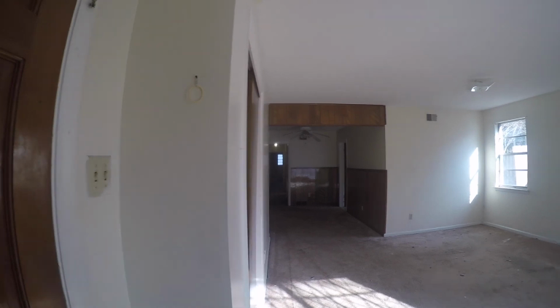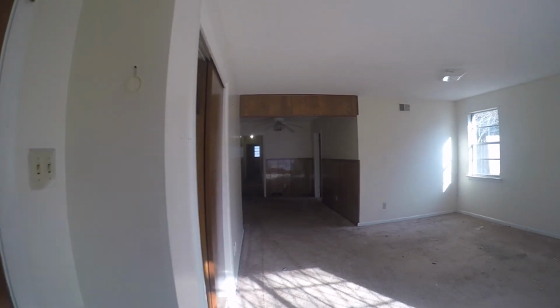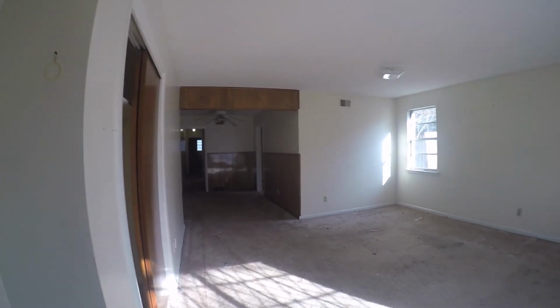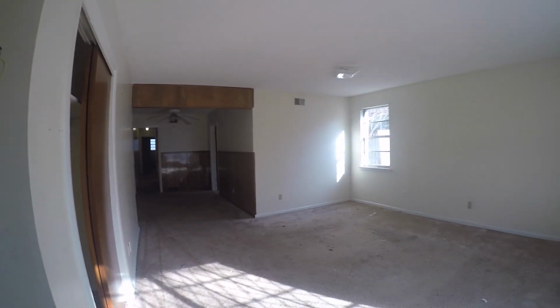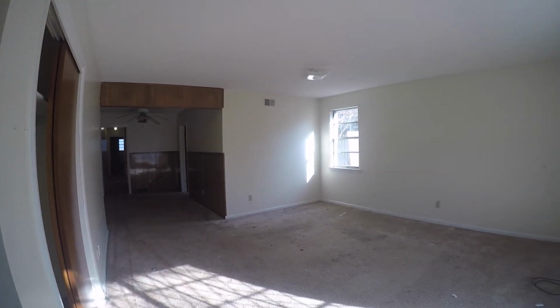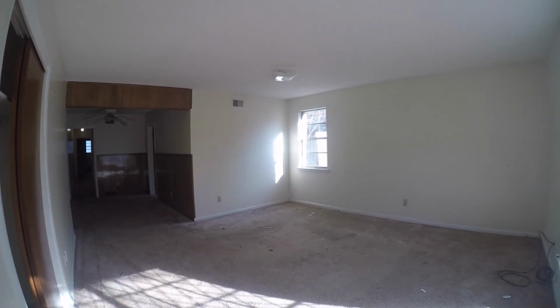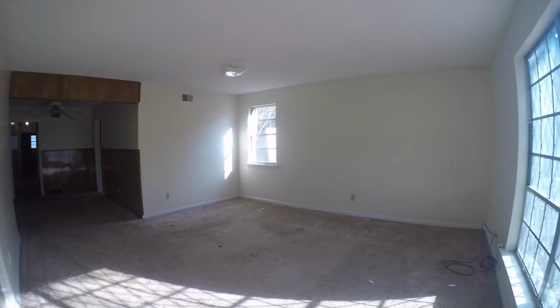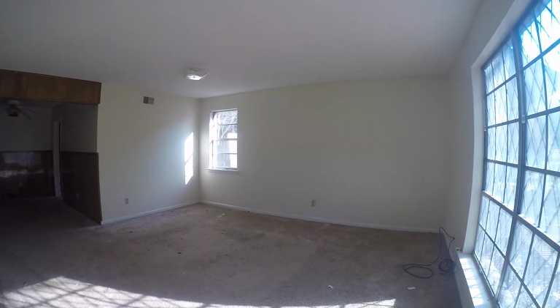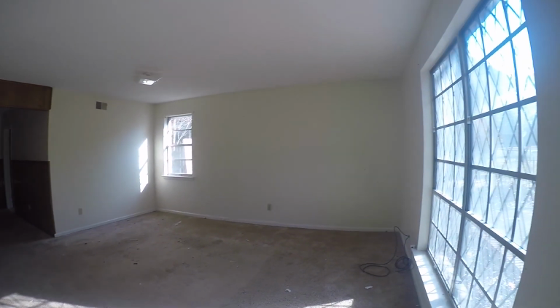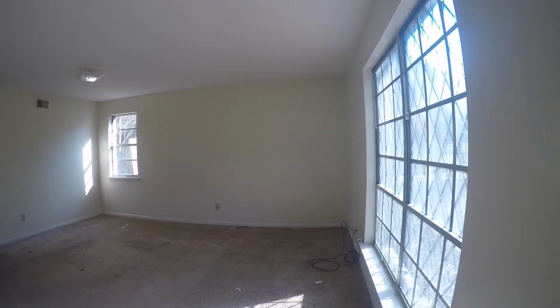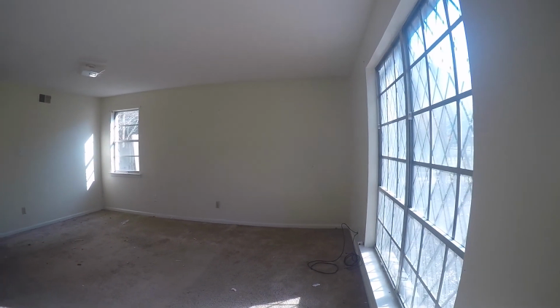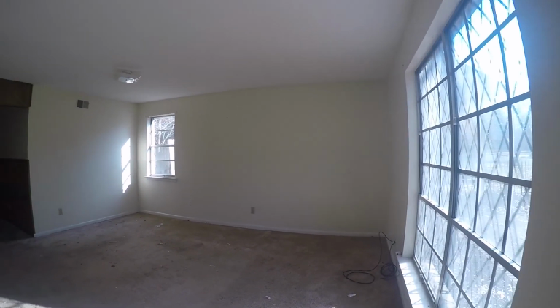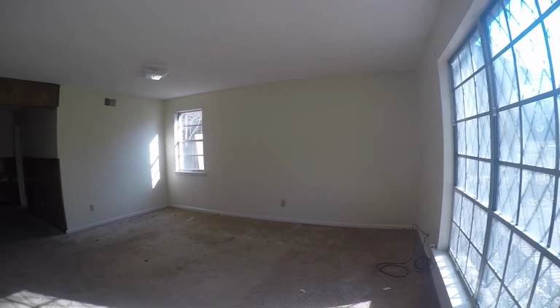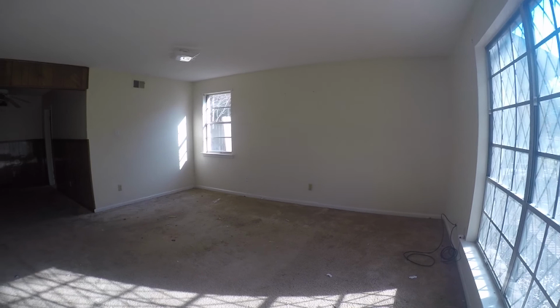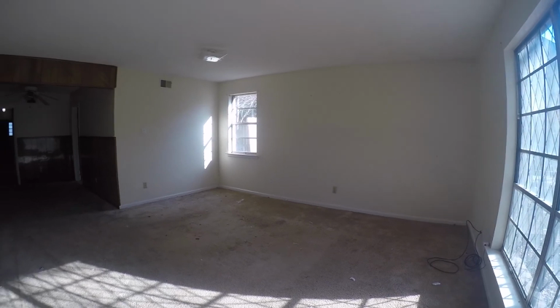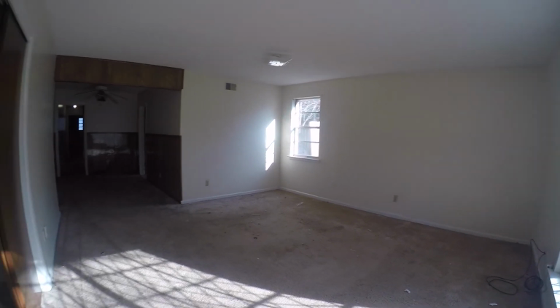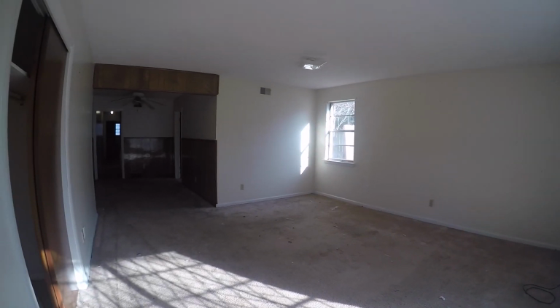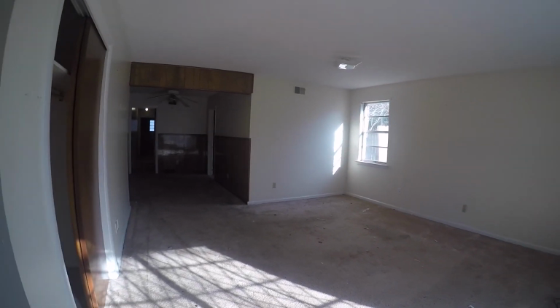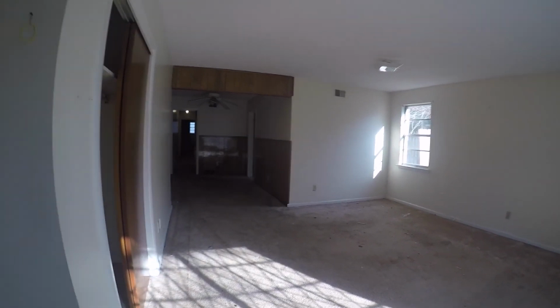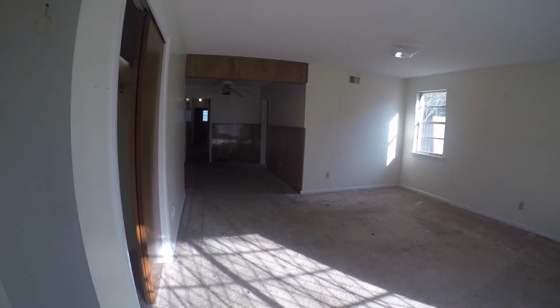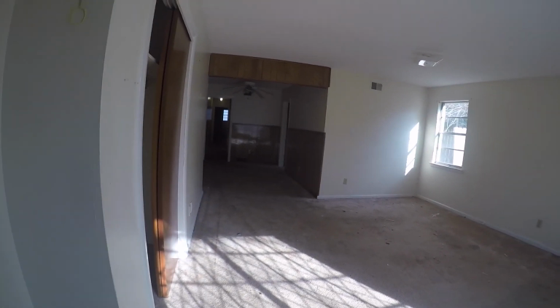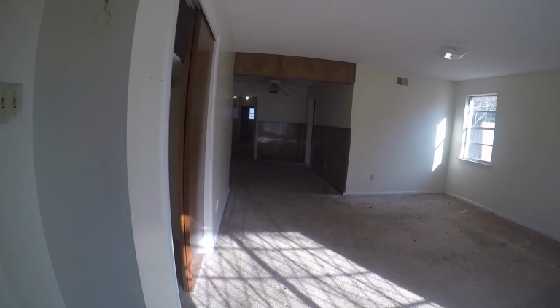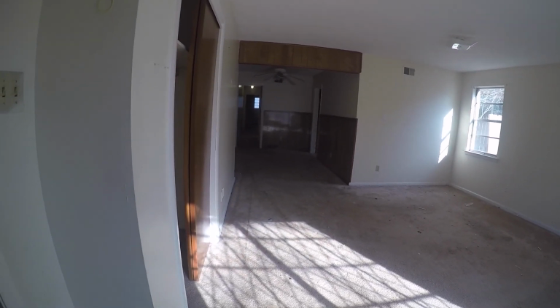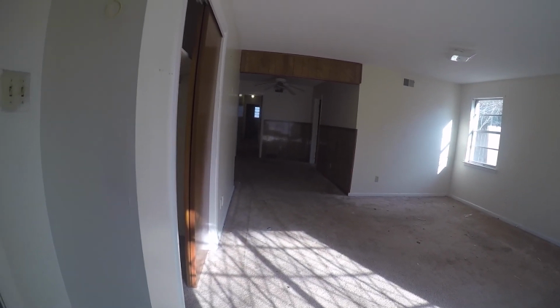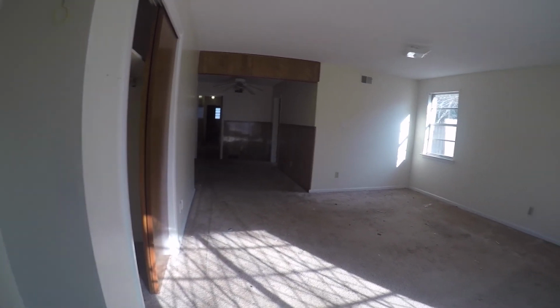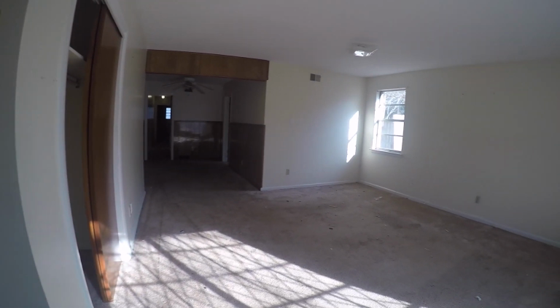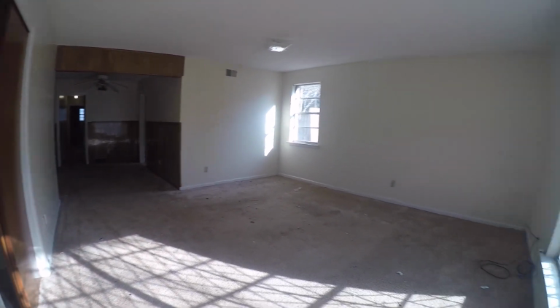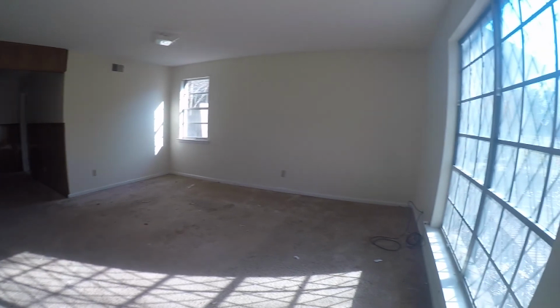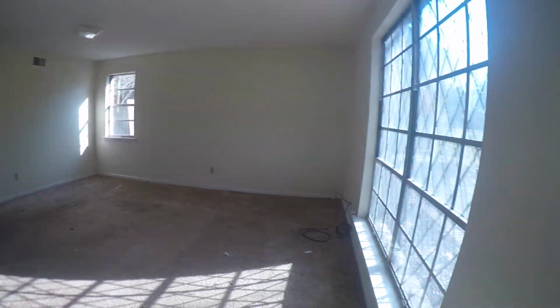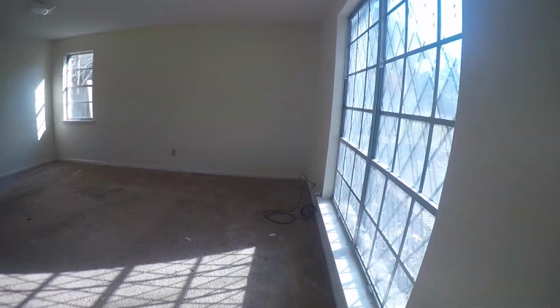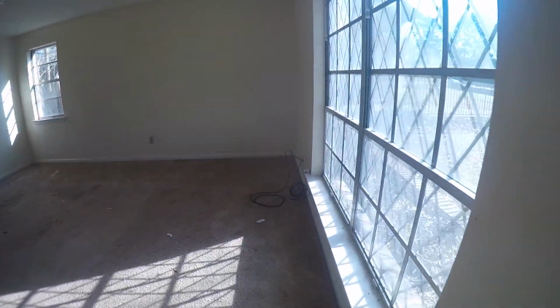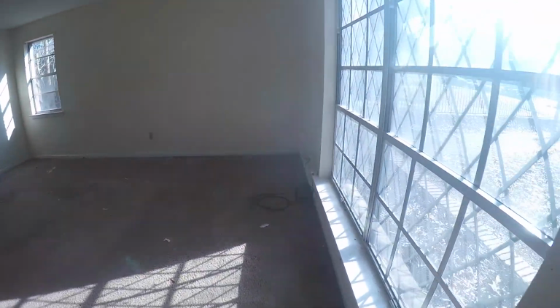Here we are for the condition walkthrough of 3536 Autumn Avenue. The tenant was just recently evicted, so we're going to go through and look and see what damage has been done.